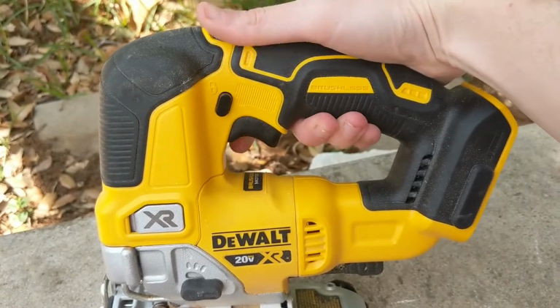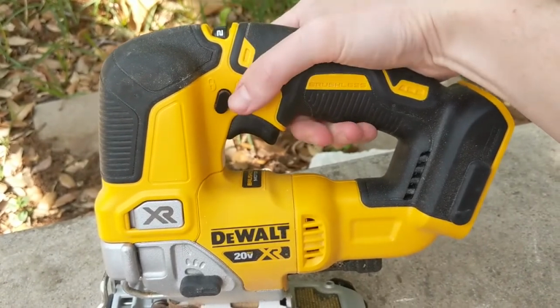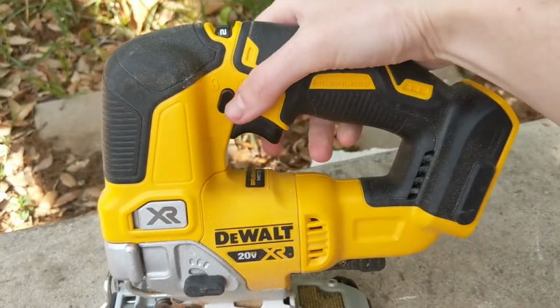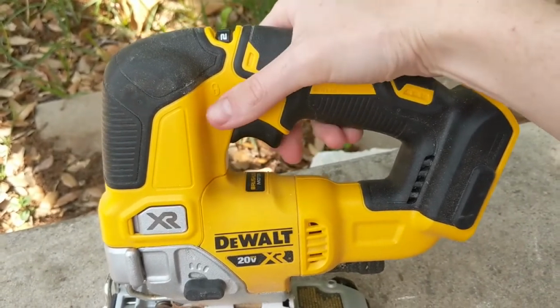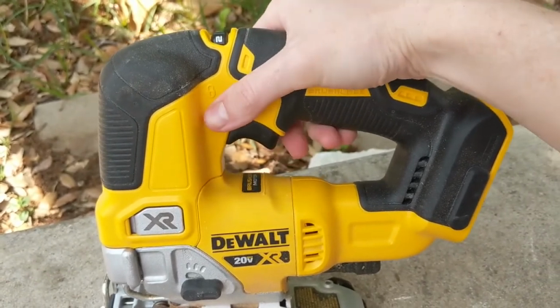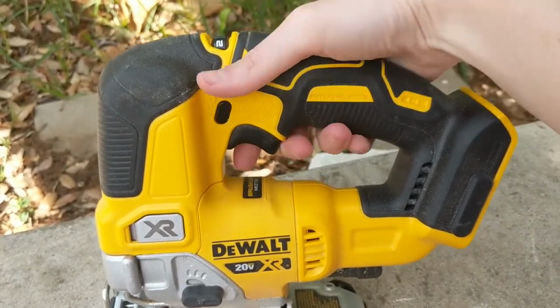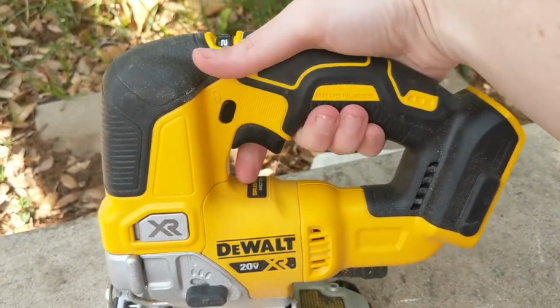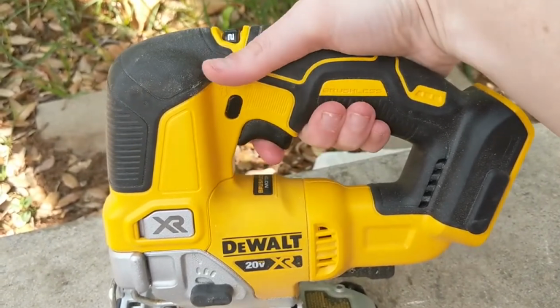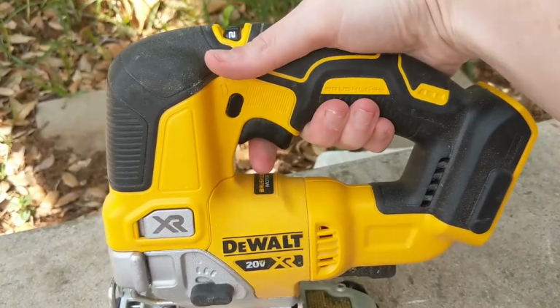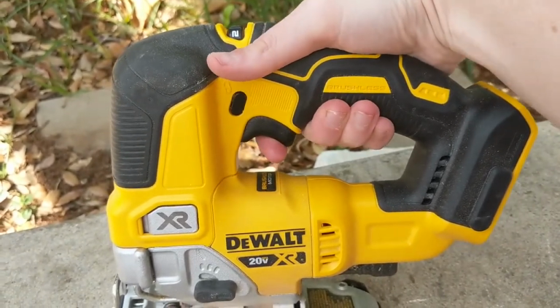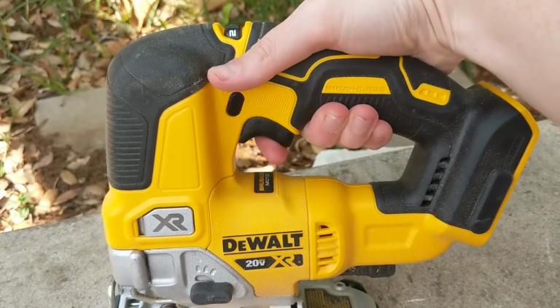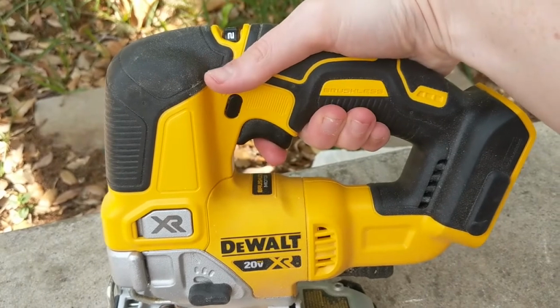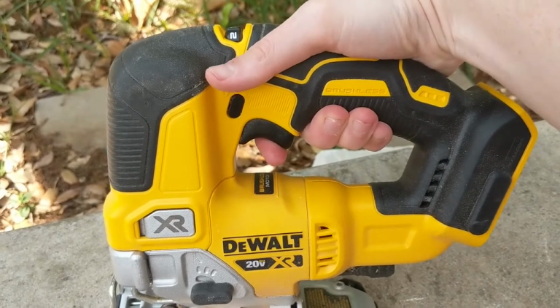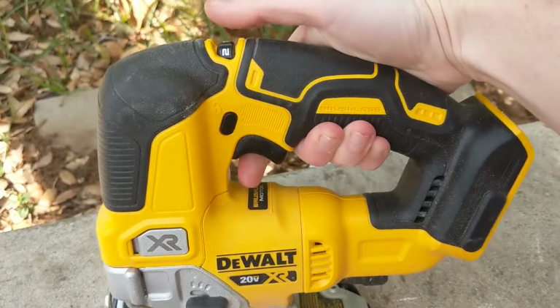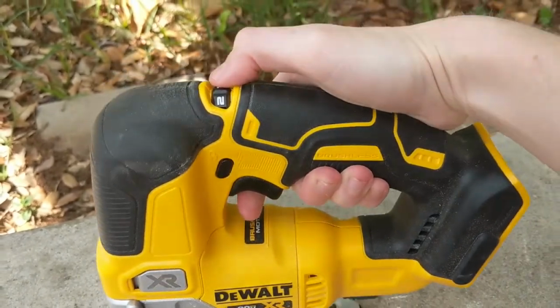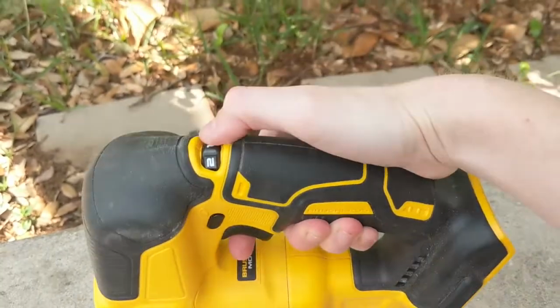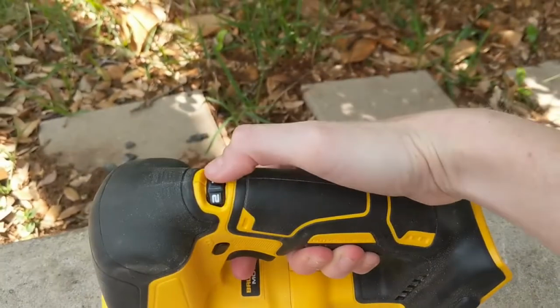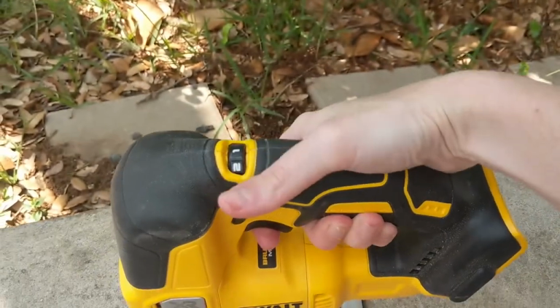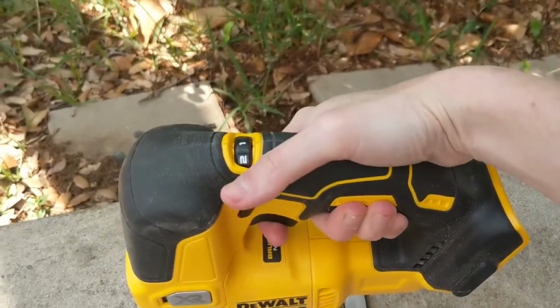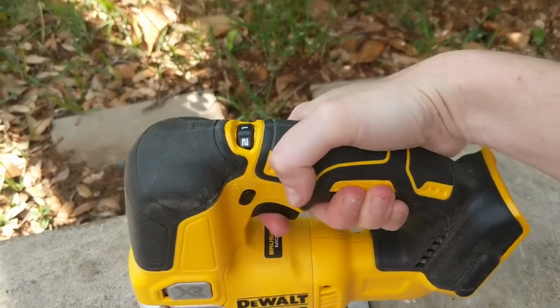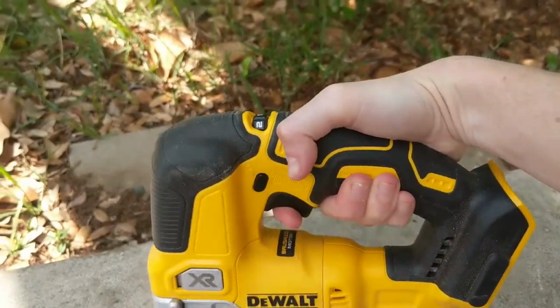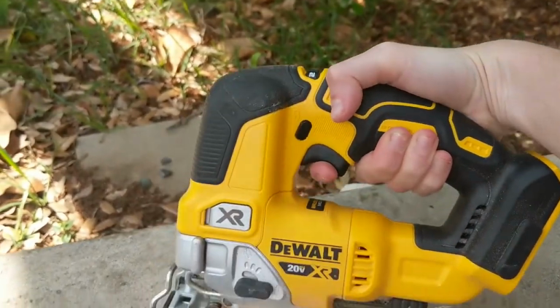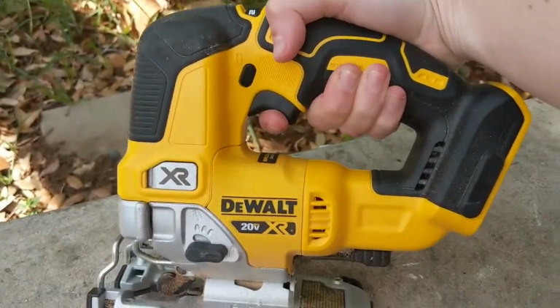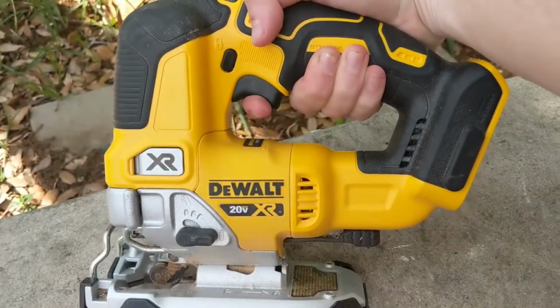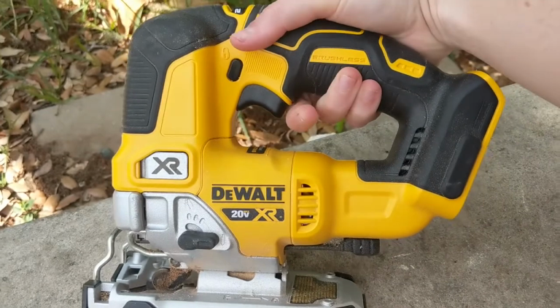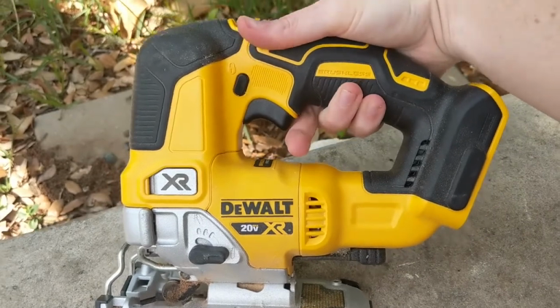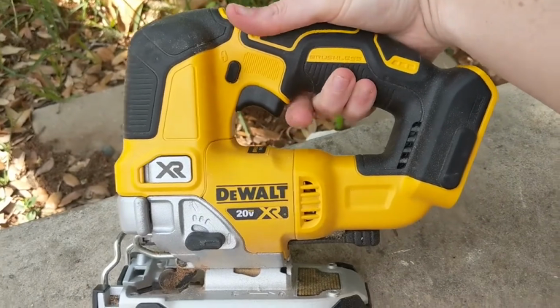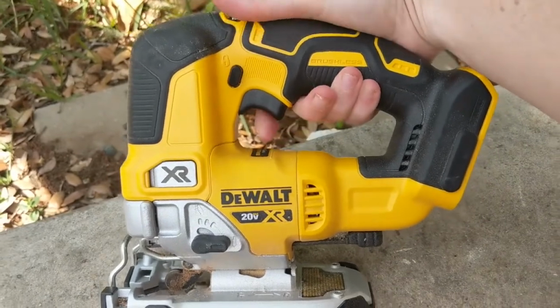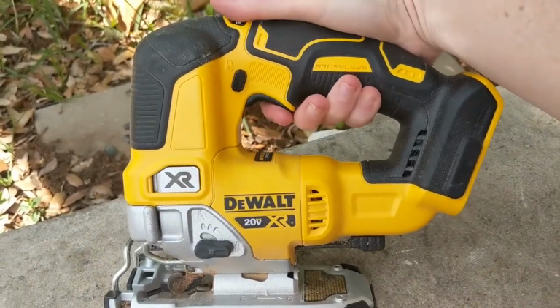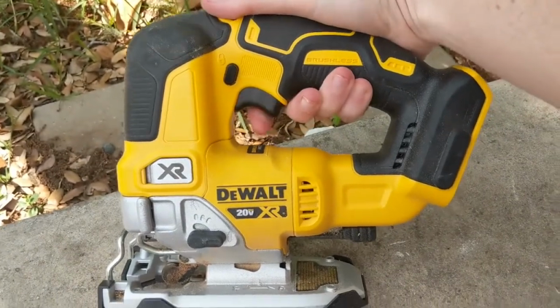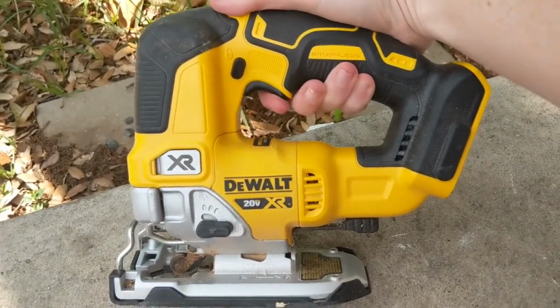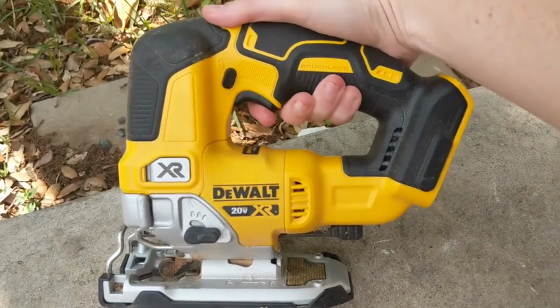This on the front is going to be the blade release latch. You're going to open and close this whenever you're loading or unloading a blade, and when you close it, it locks the blade into place.